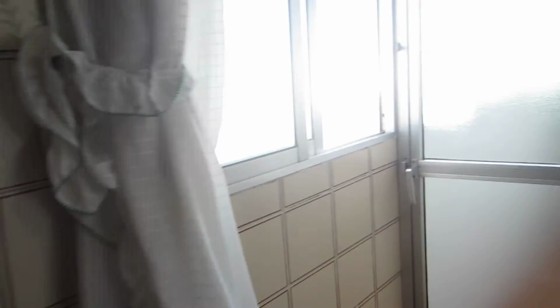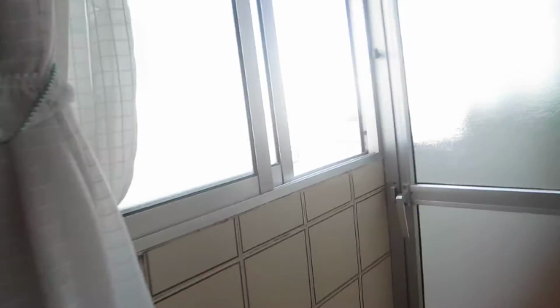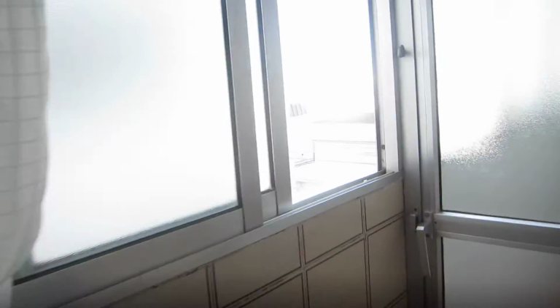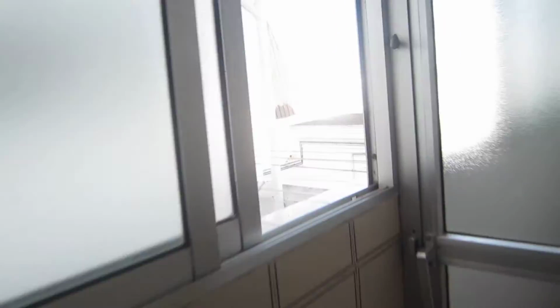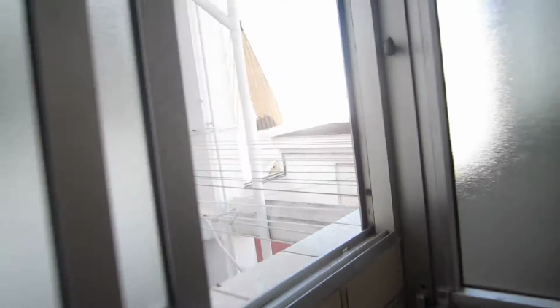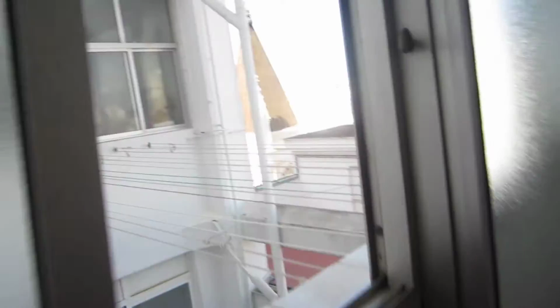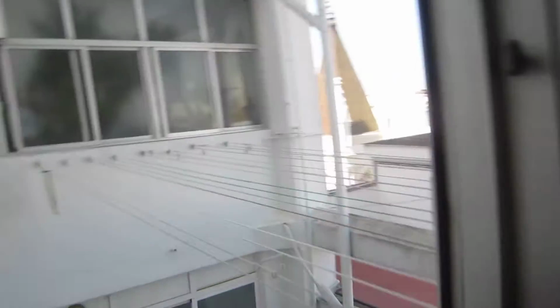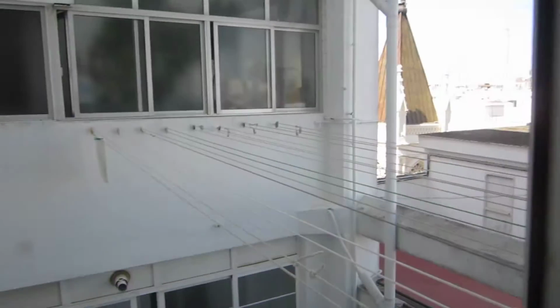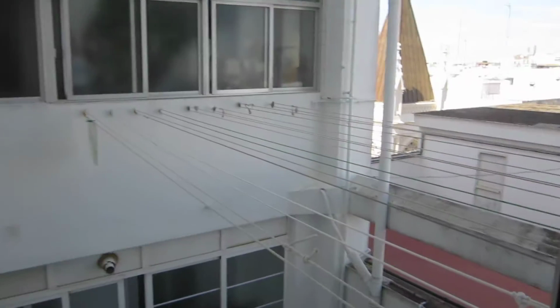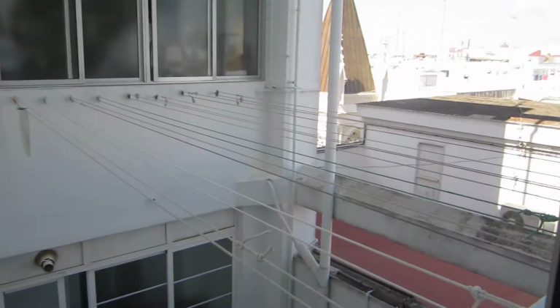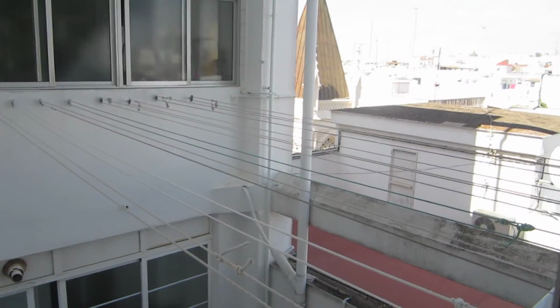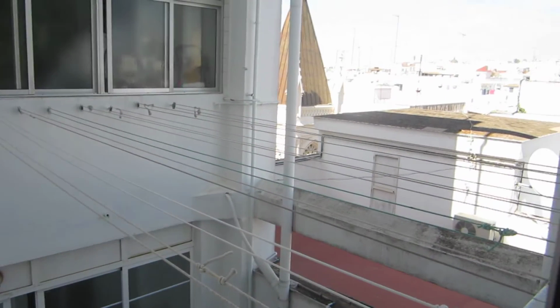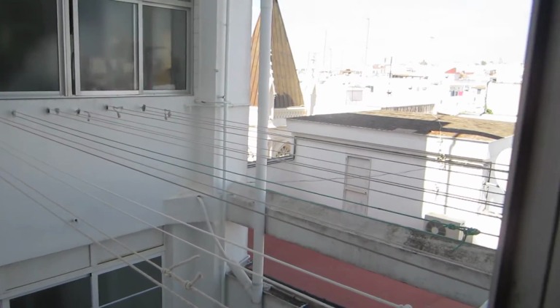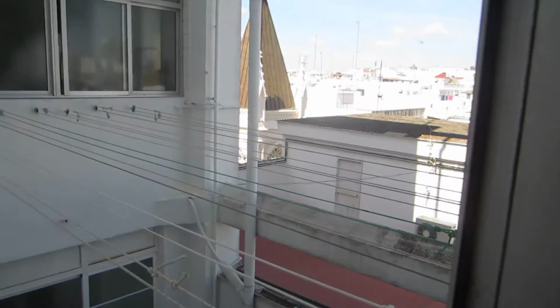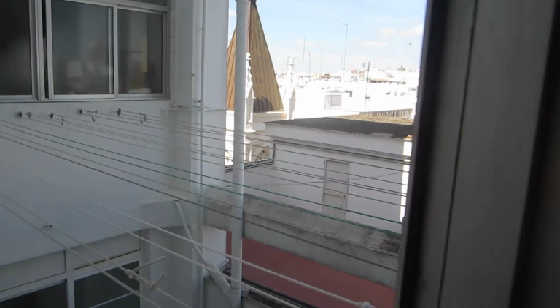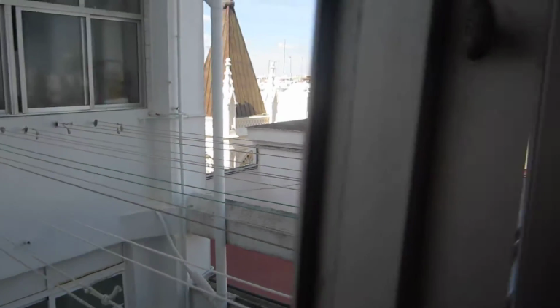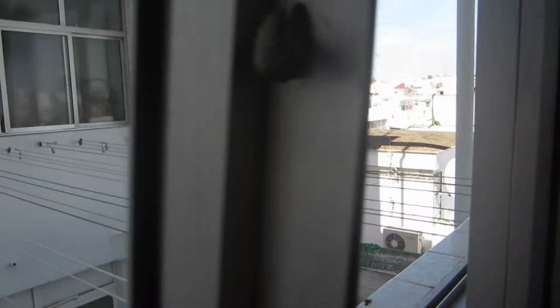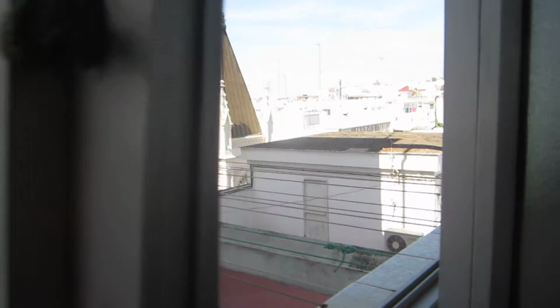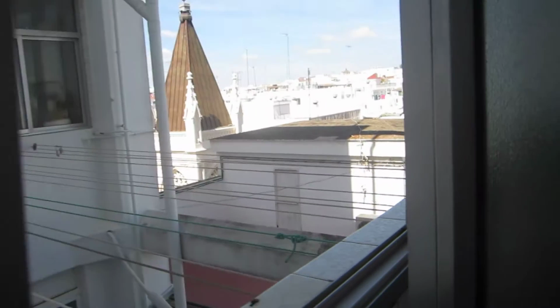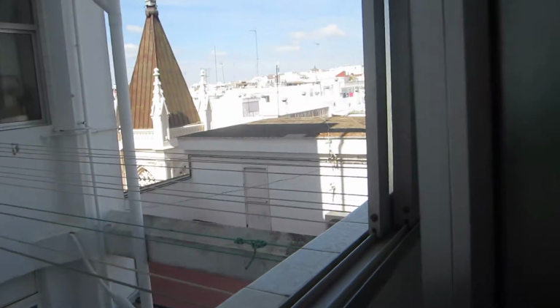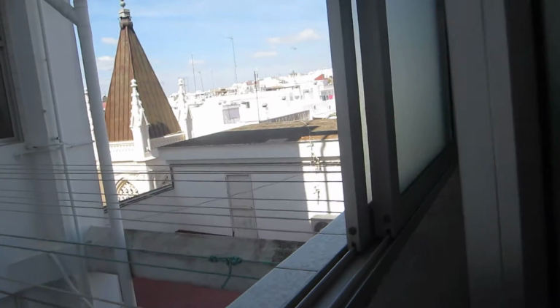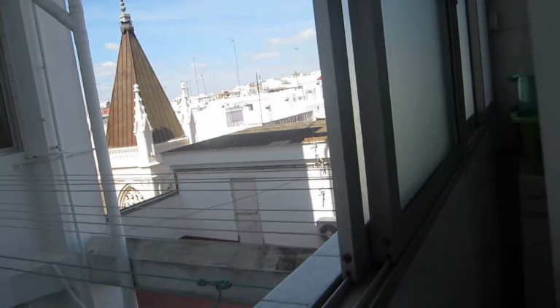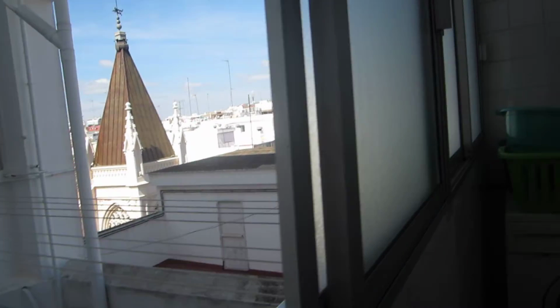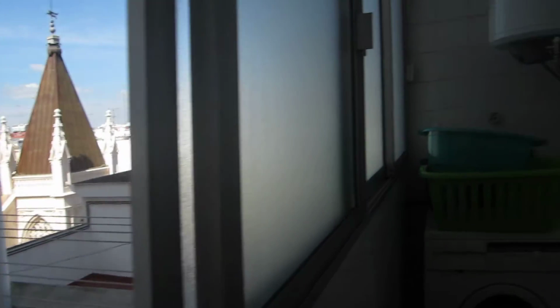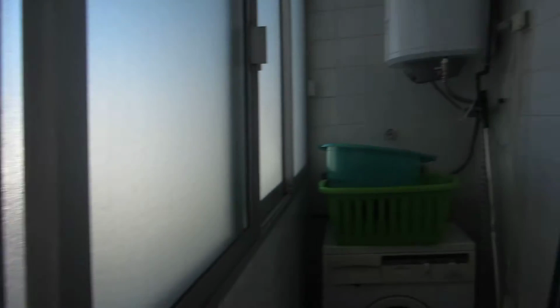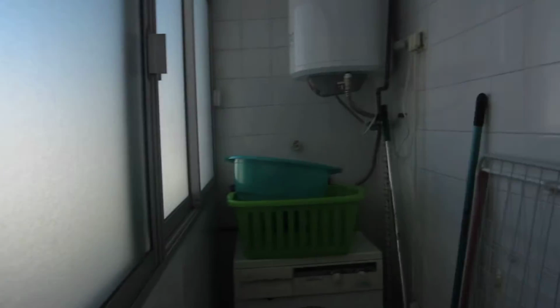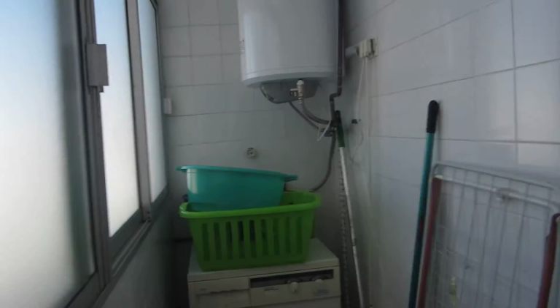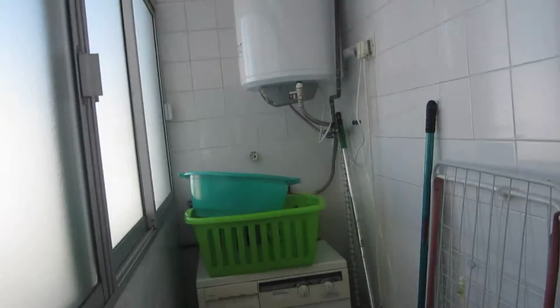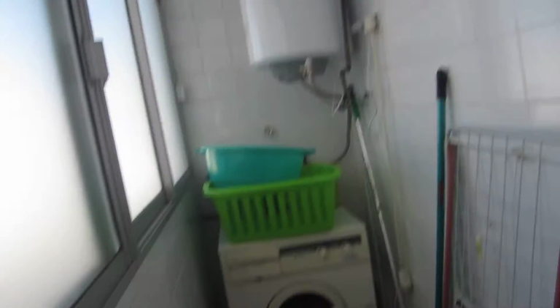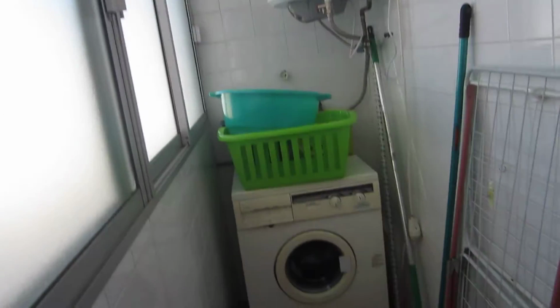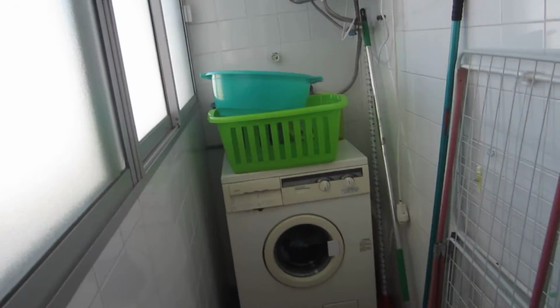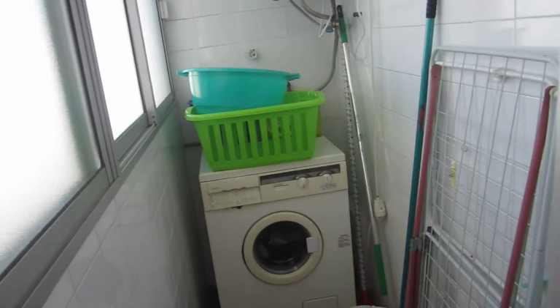This is our laundry room. We have three lines out here to do our laundry, and here's our cute little washer.